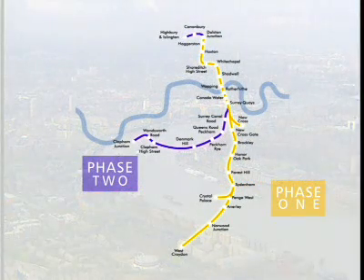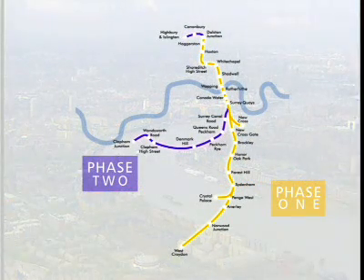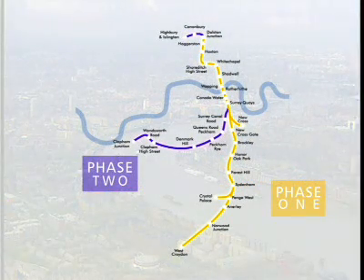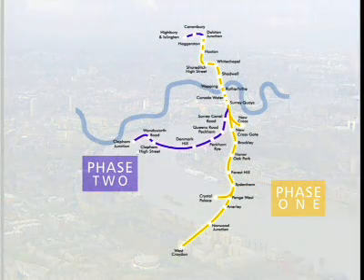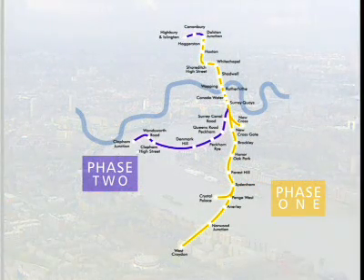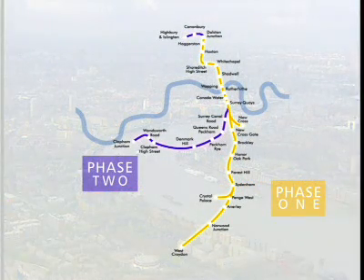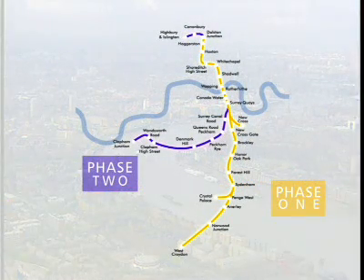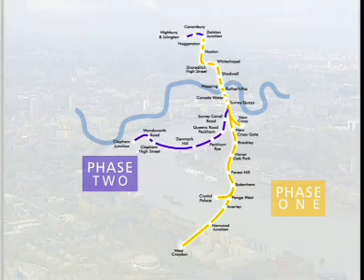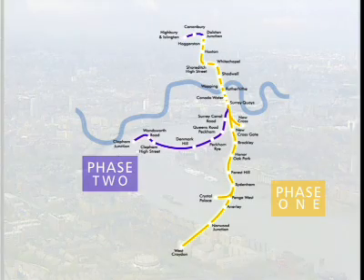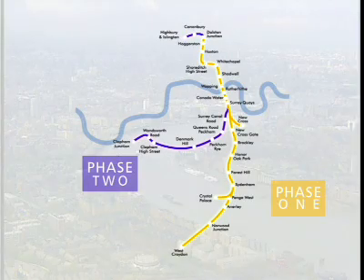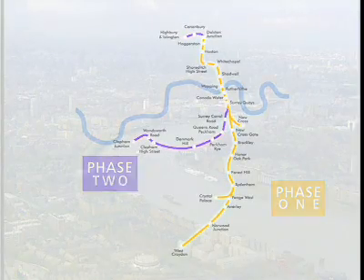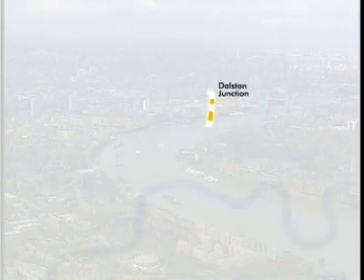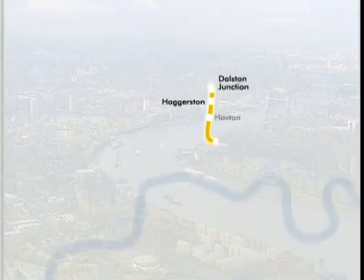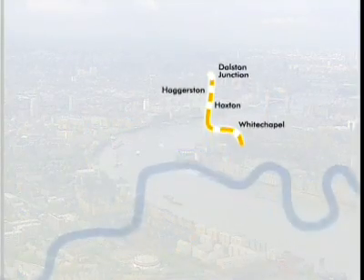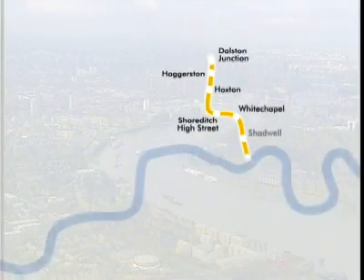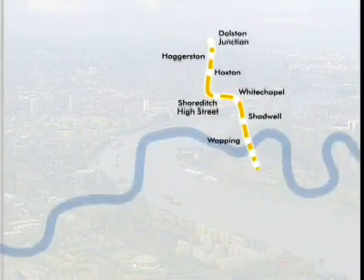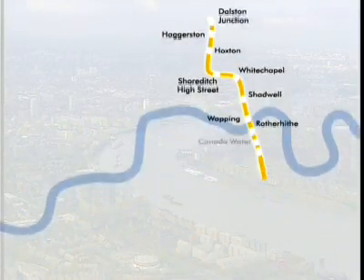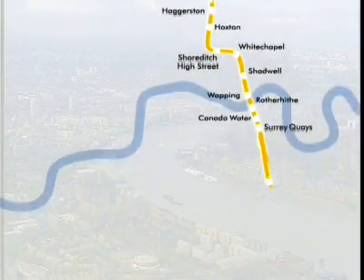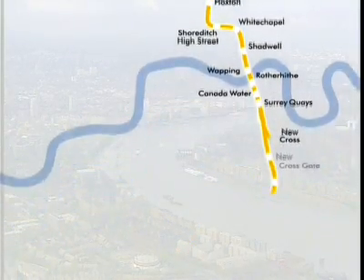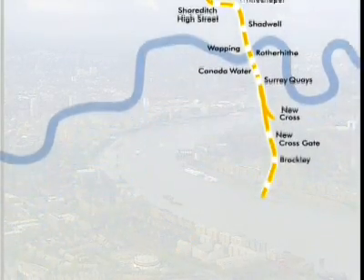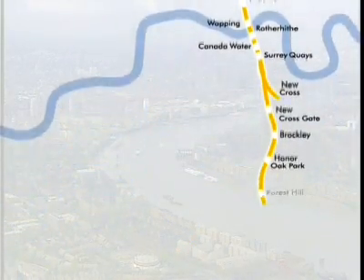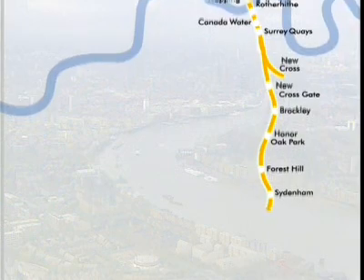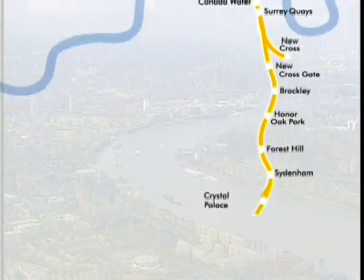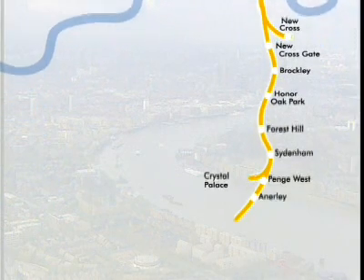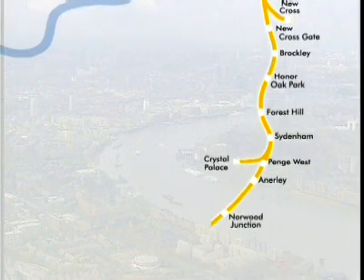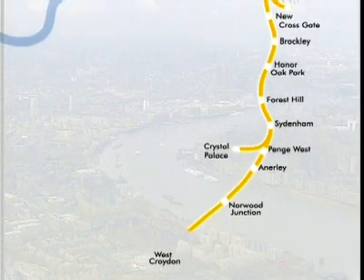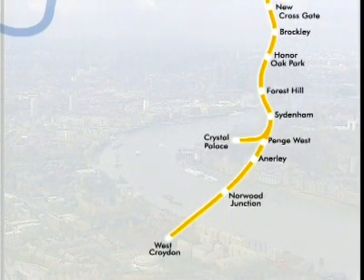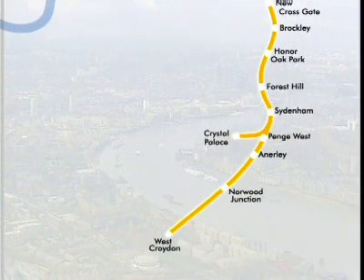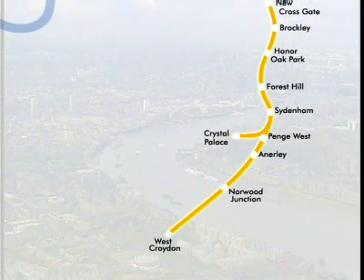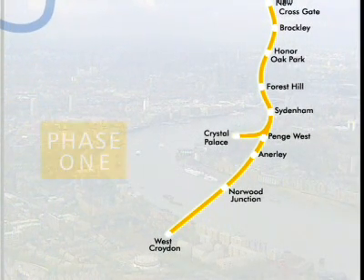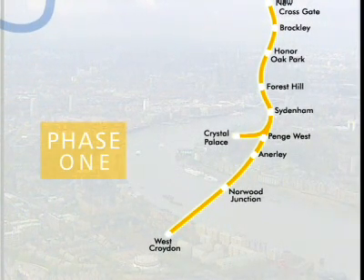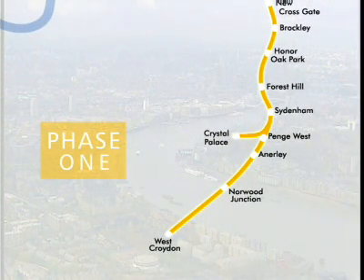The project will be delivered in two phases. Phase 1 will extend existing services north to Dalston Junction and south to New Cross, Crystal Palace and West Croydon.